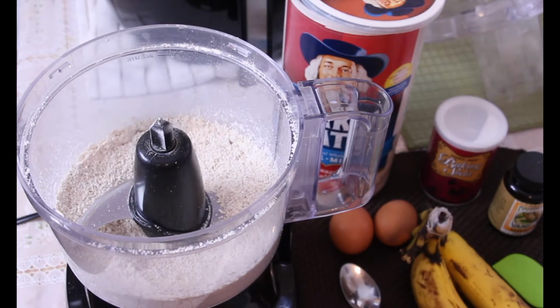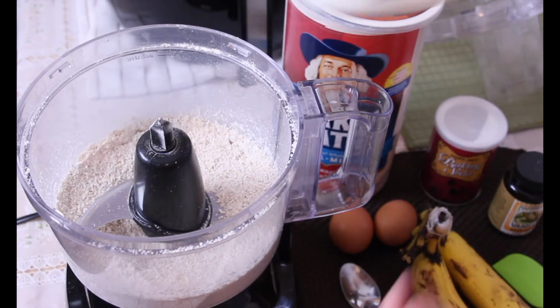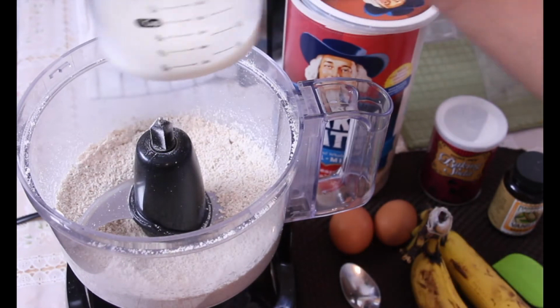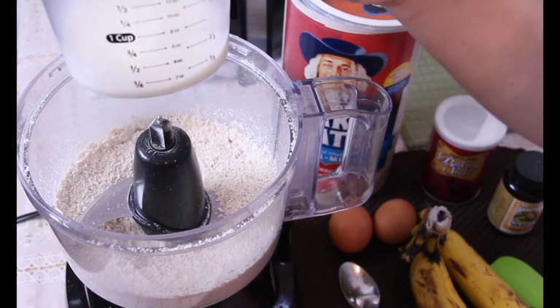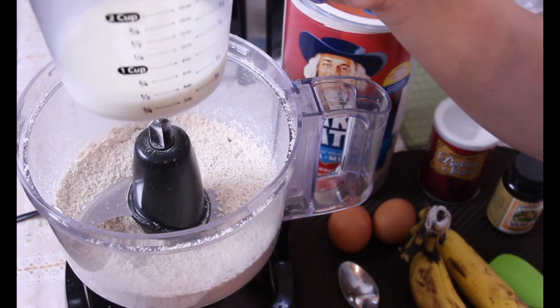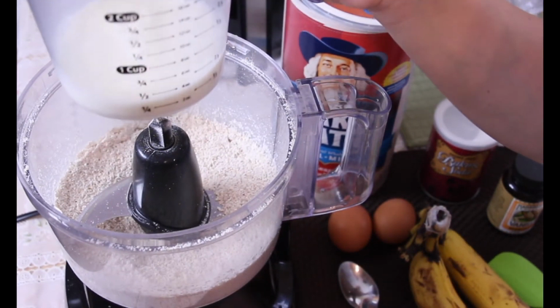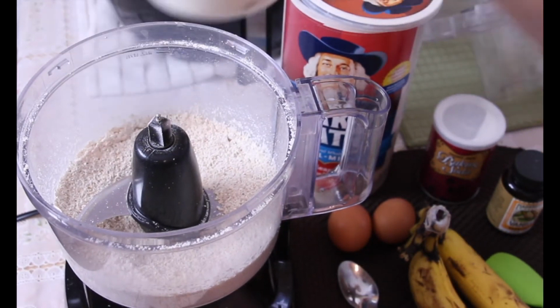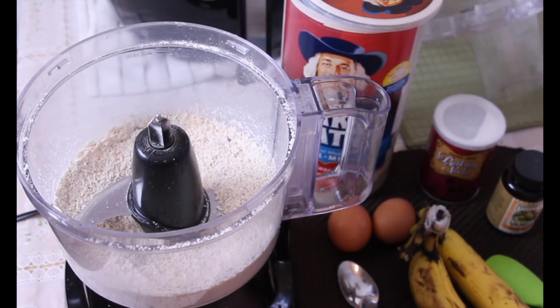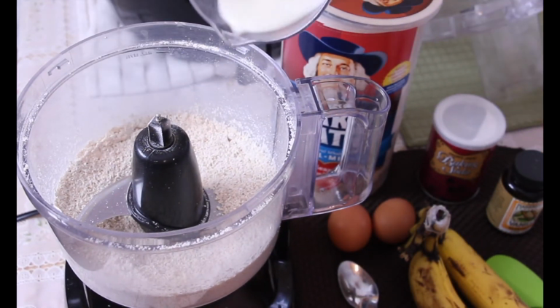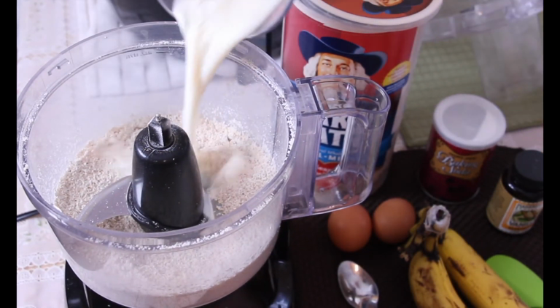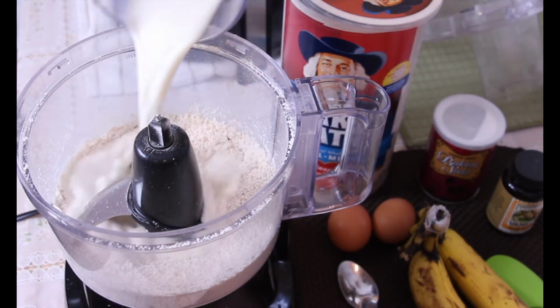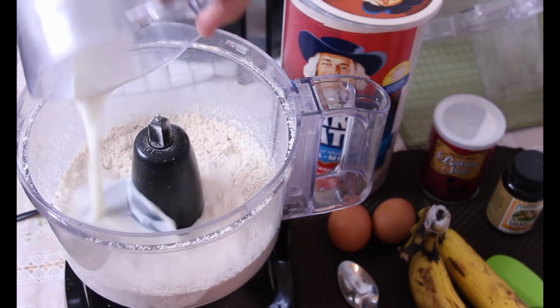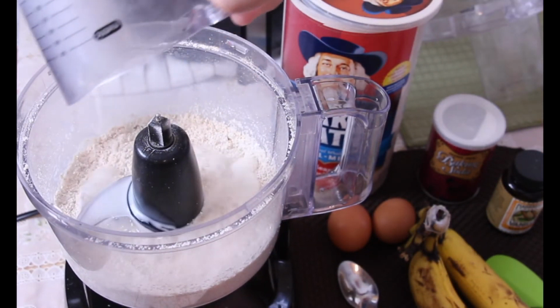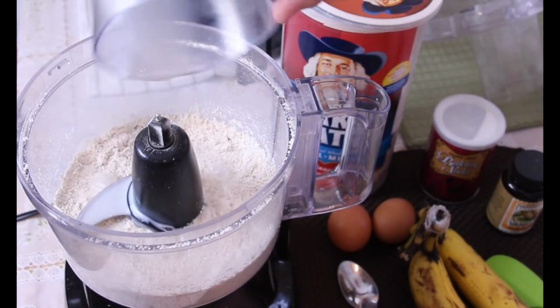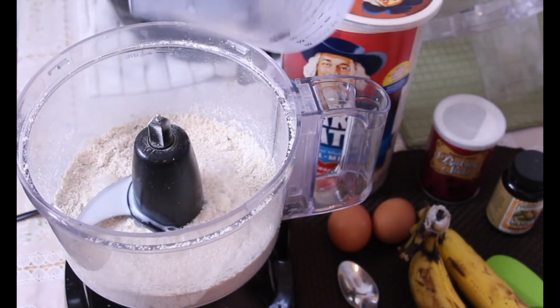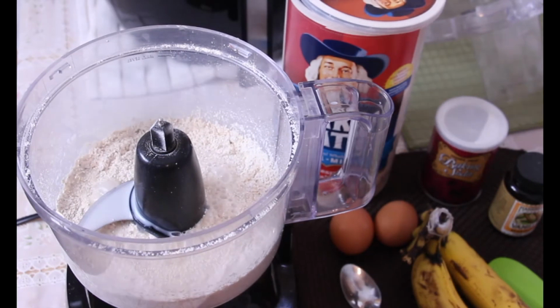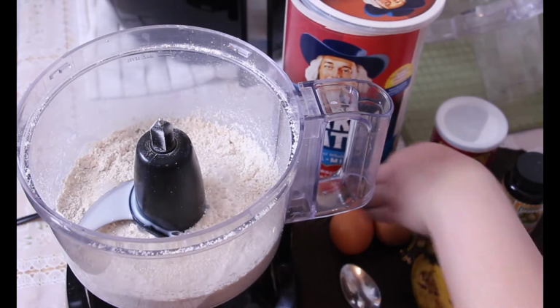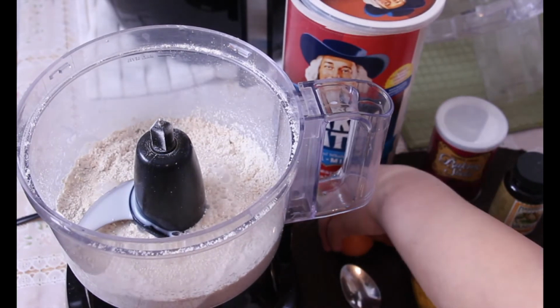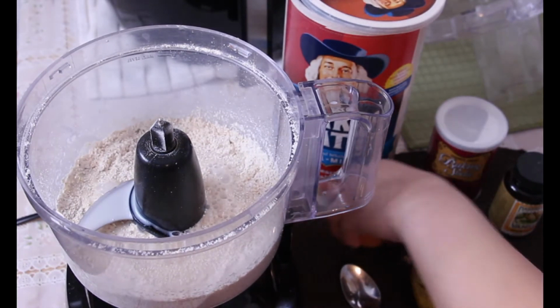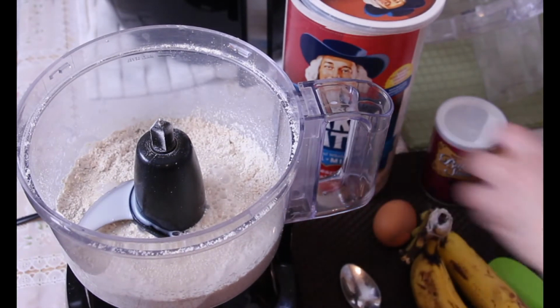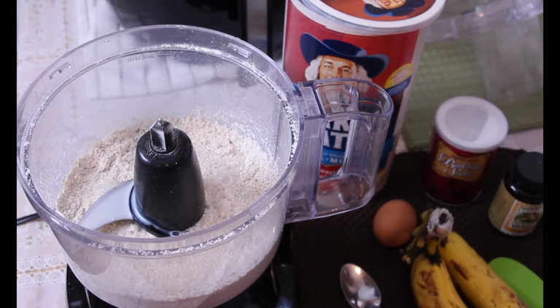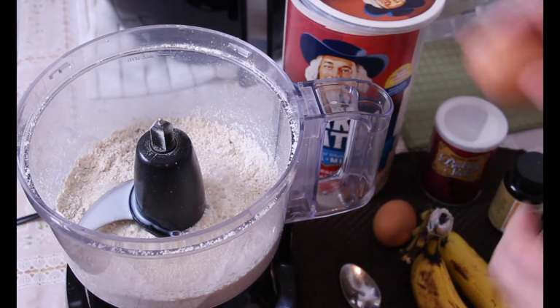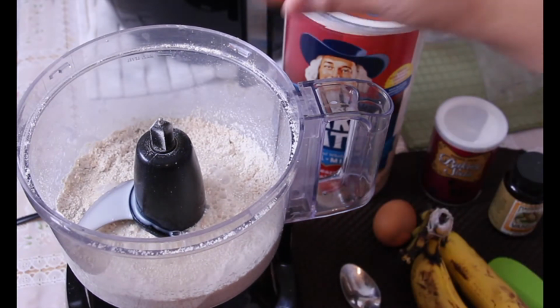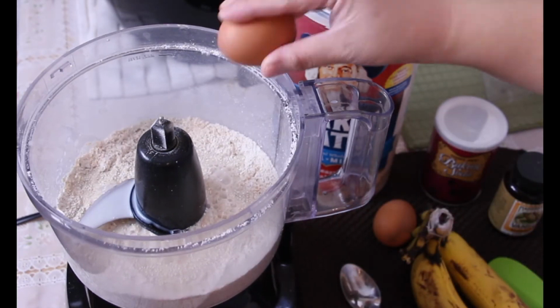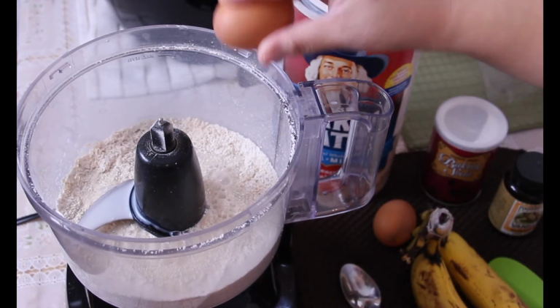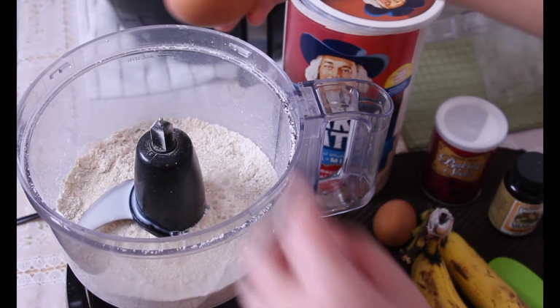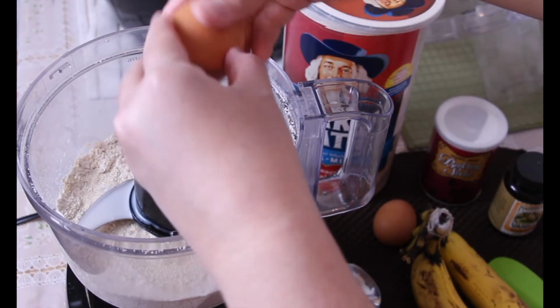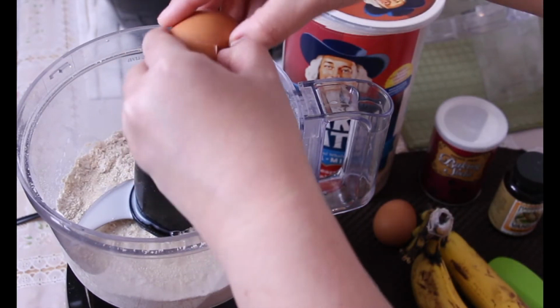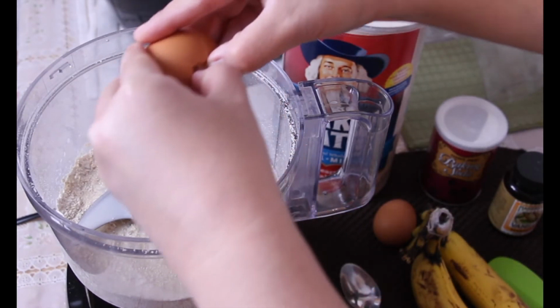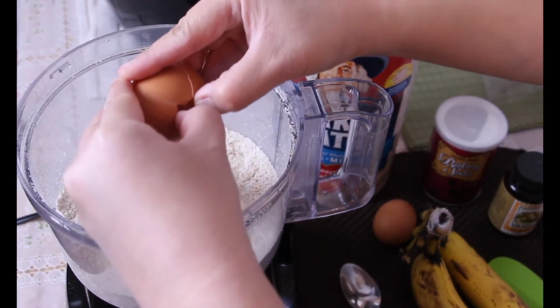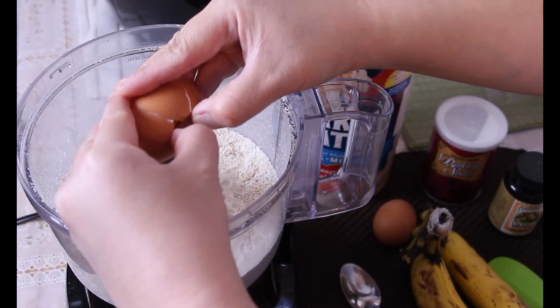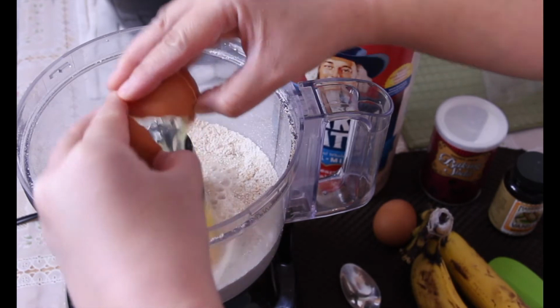Traditionally buttermilk is used when making pancakes, but I'm actually using a low-fat milk, and you can actually use almond milk too if you would prefer. And I'm adding in two eggs.